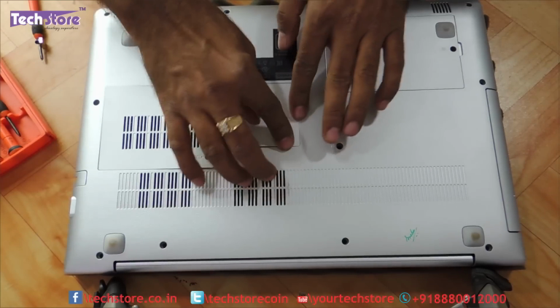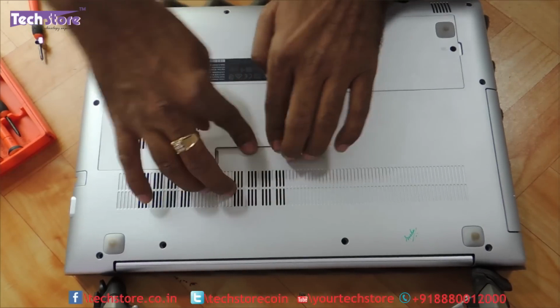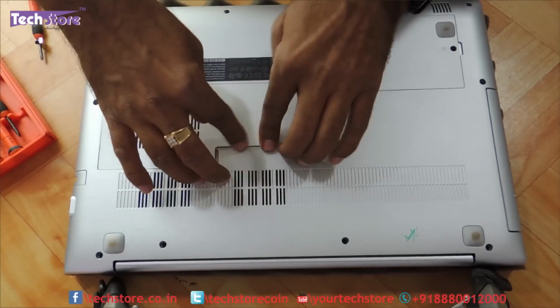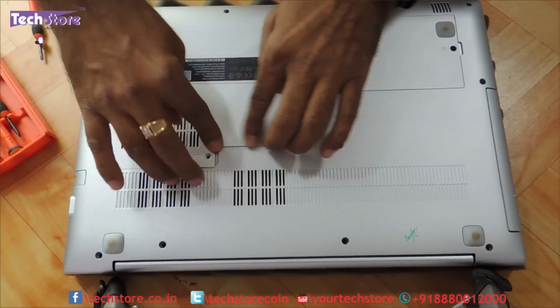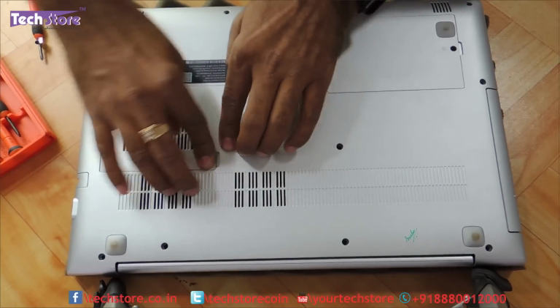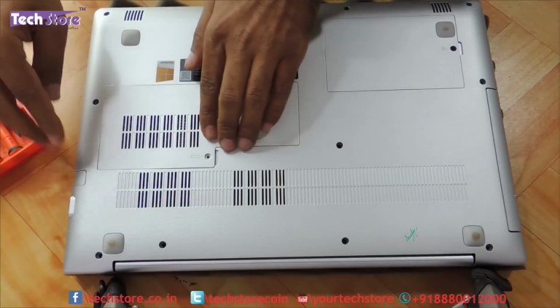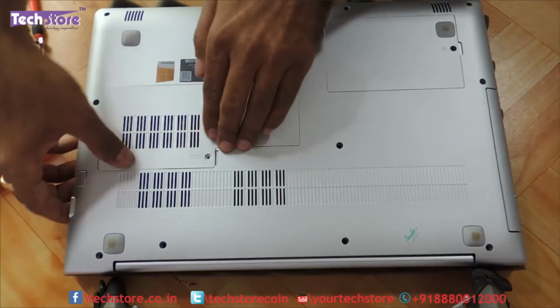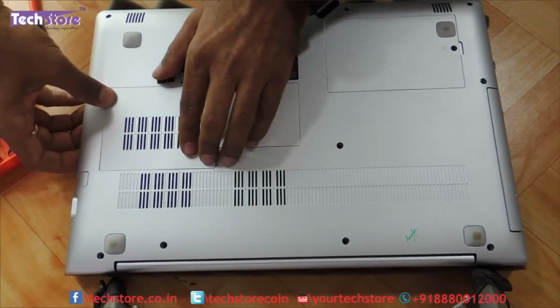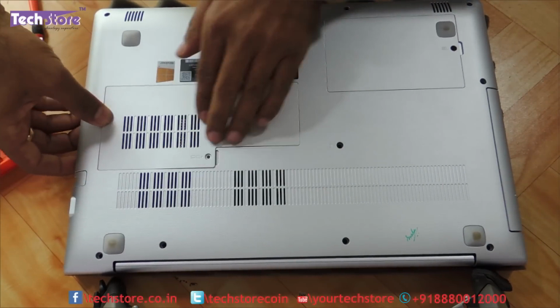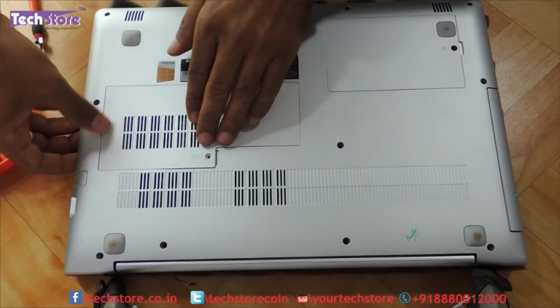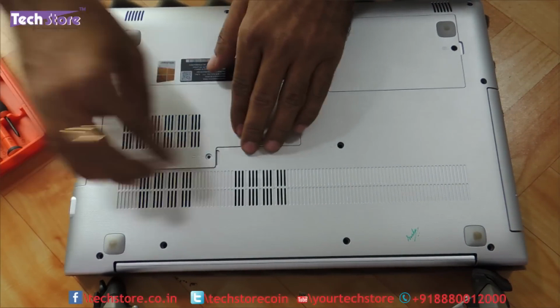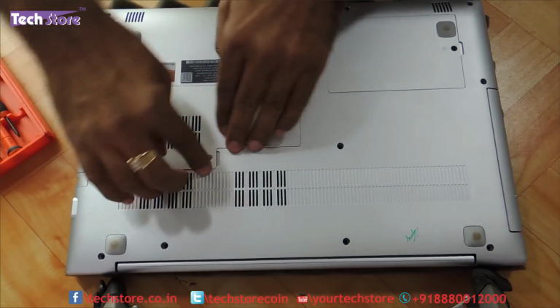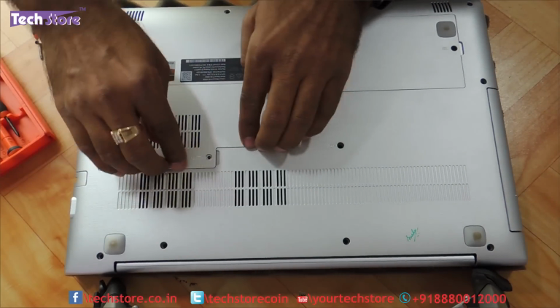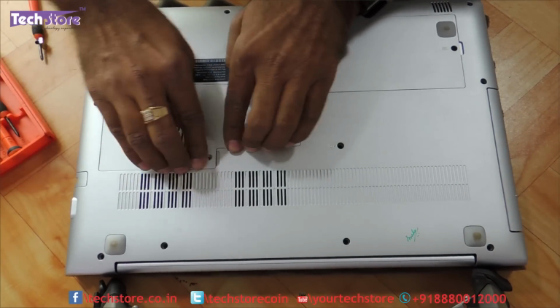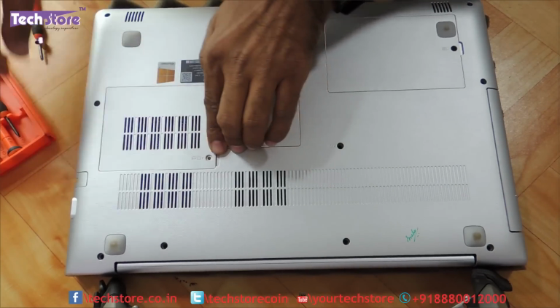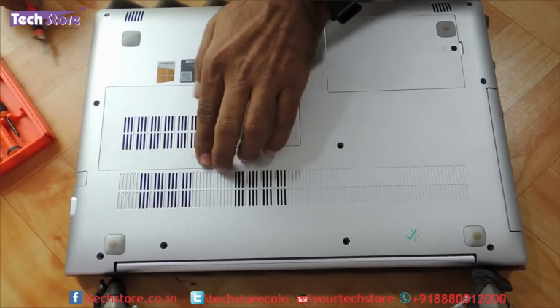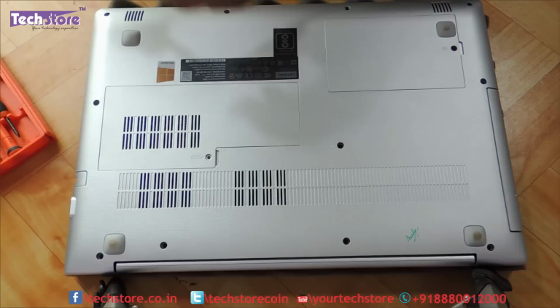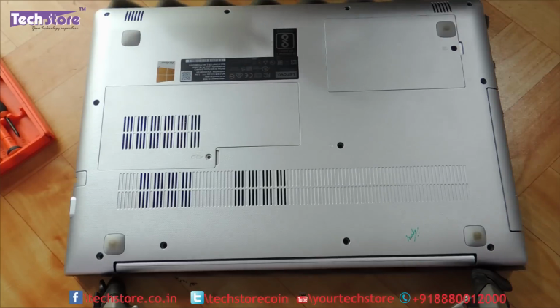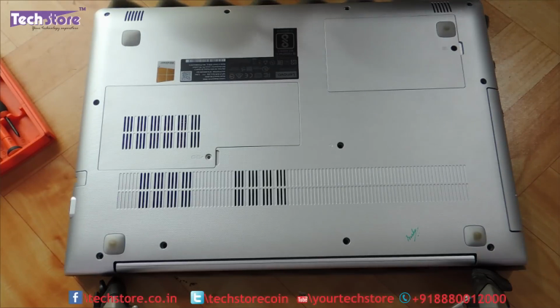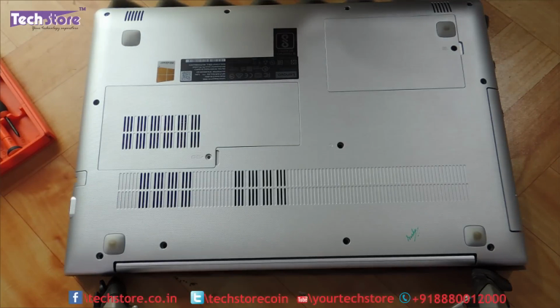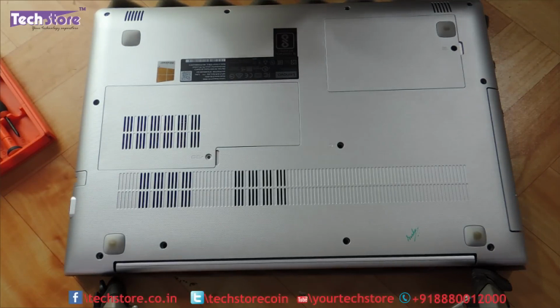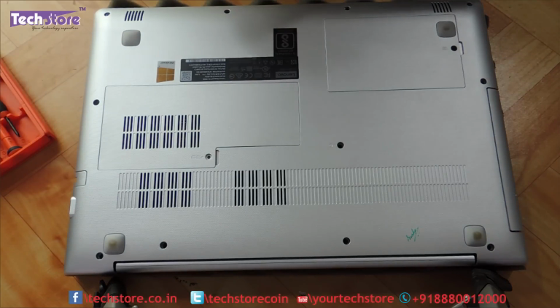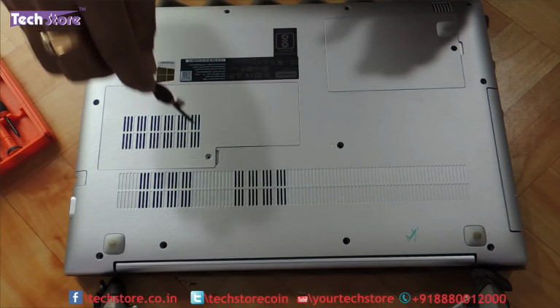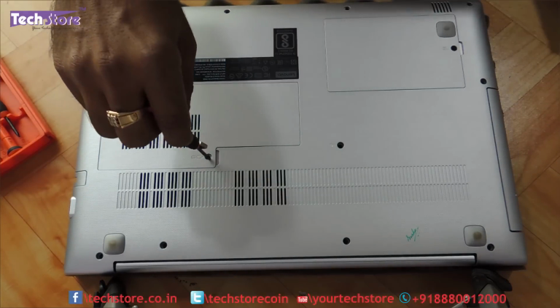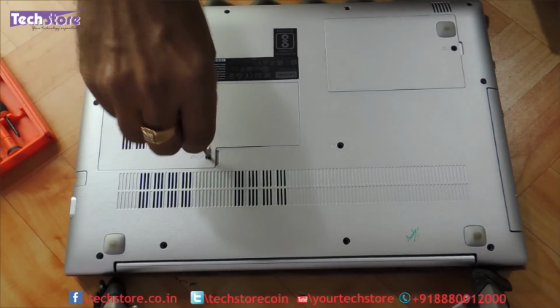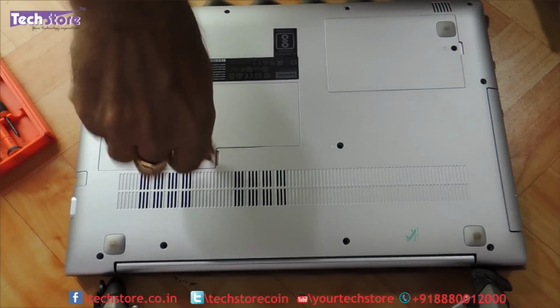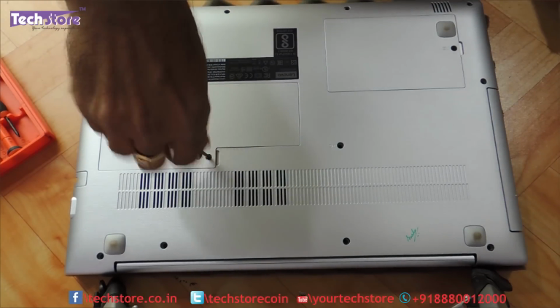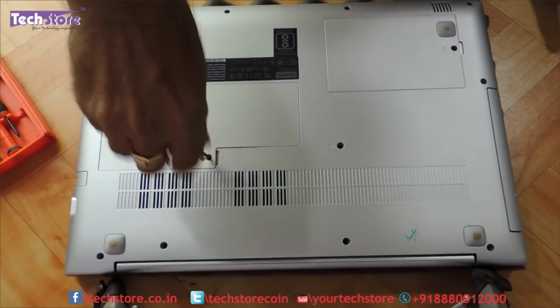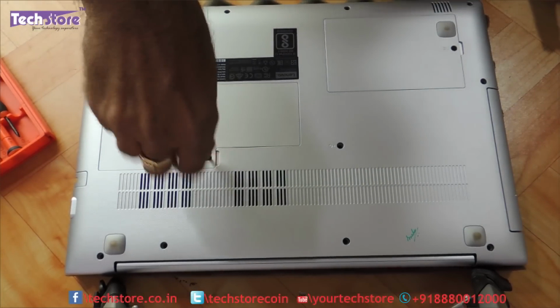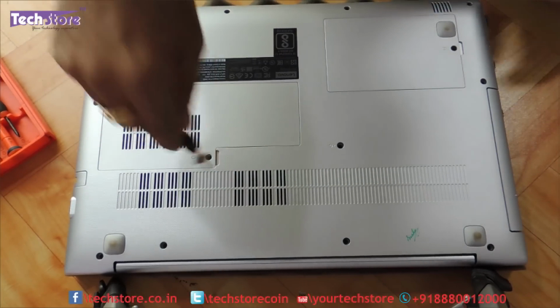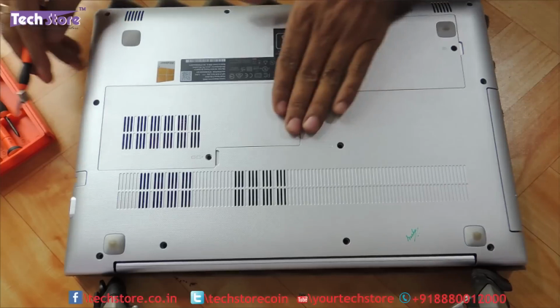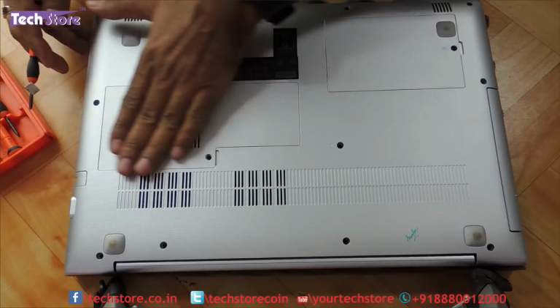There will be a crackling sound — don't worry, because it's a flower bracket arrangement that Lenovo has done on this. Most laptops have the same flower bracket arrangement. And then put the screw back onto it.